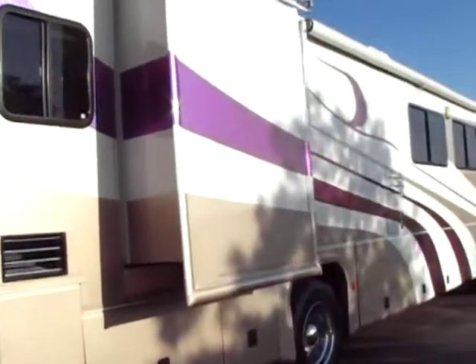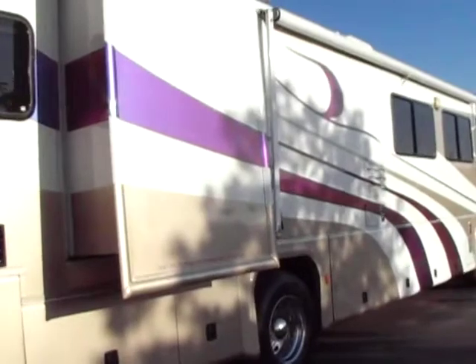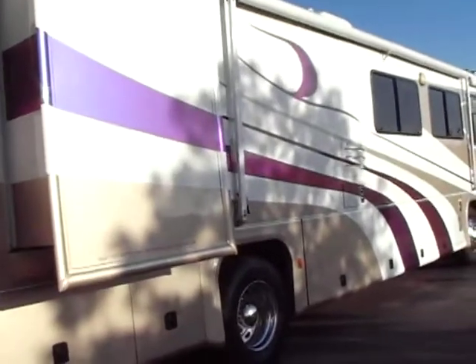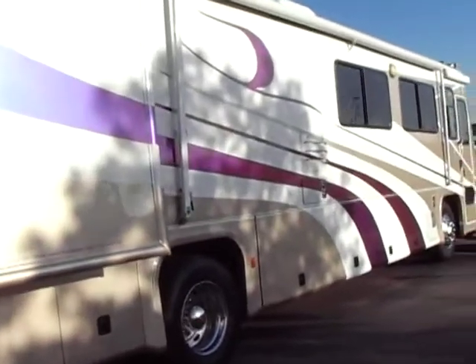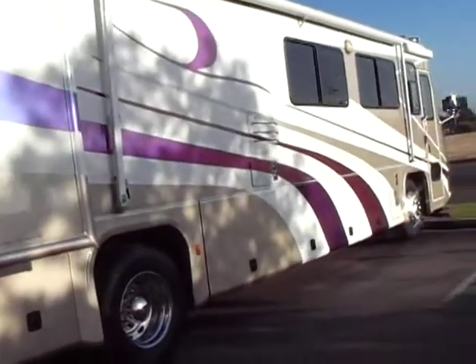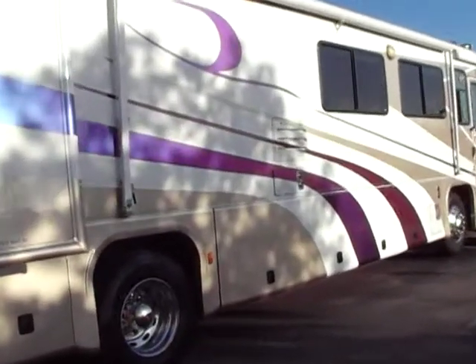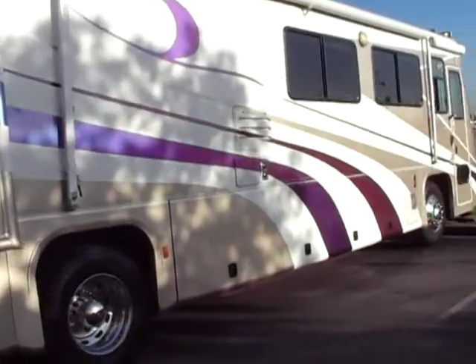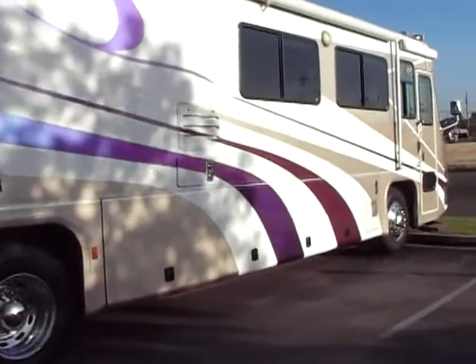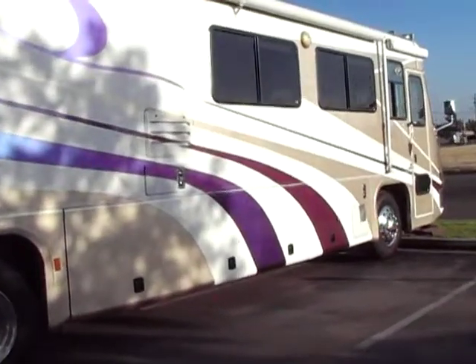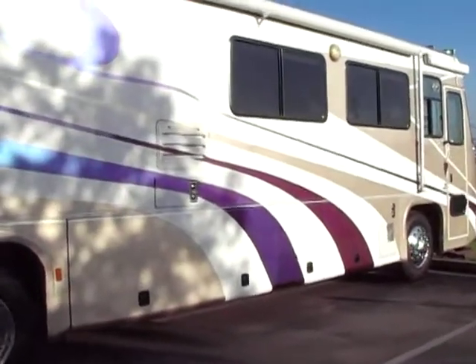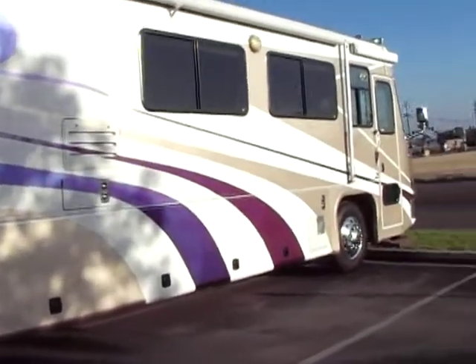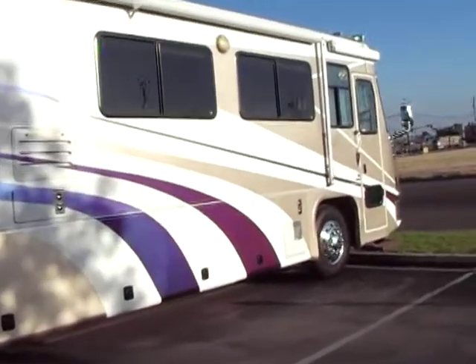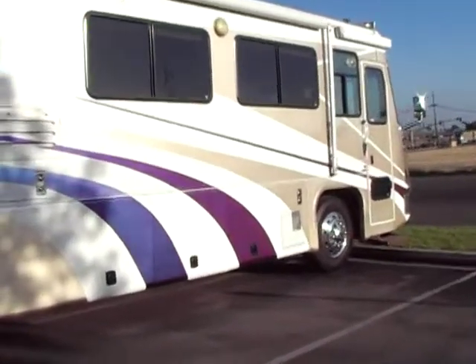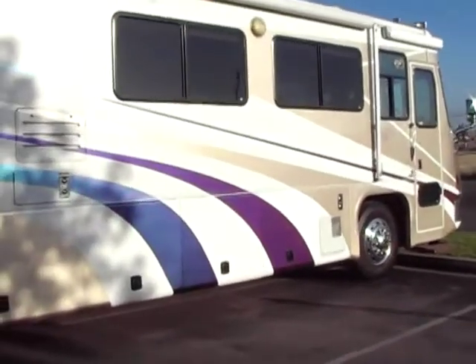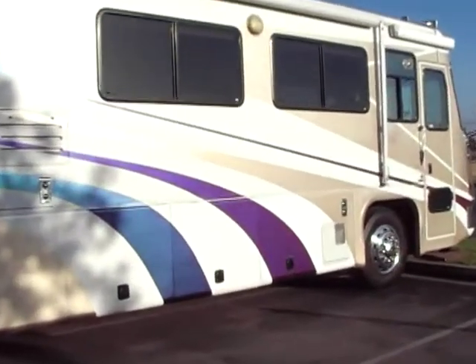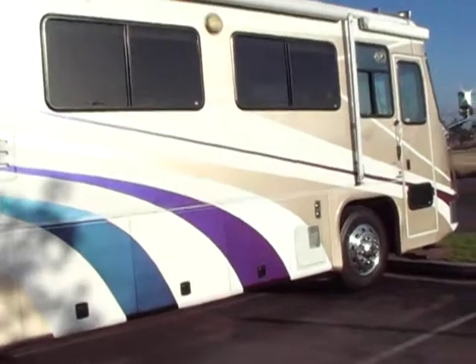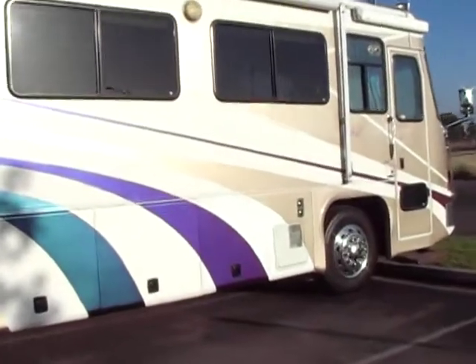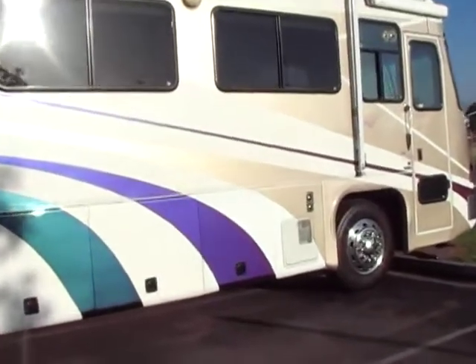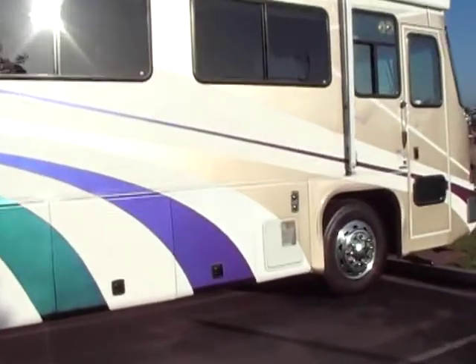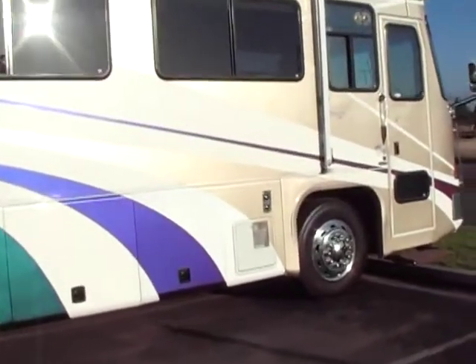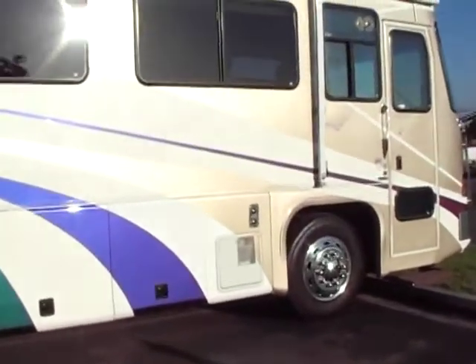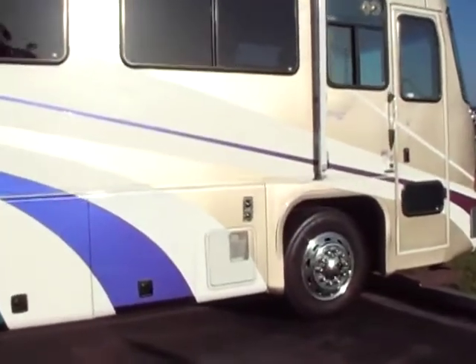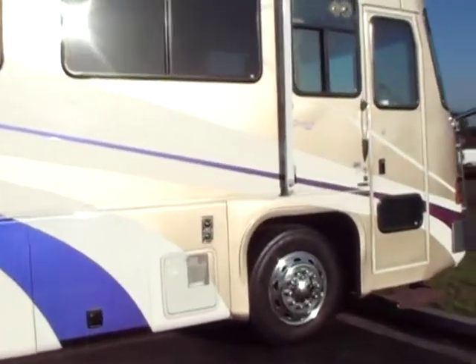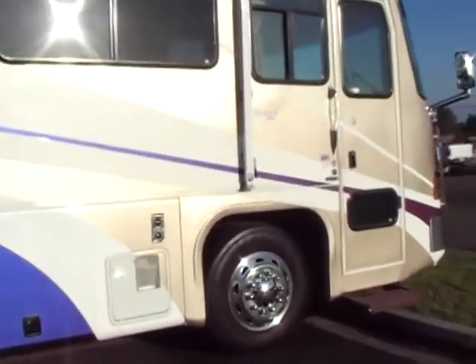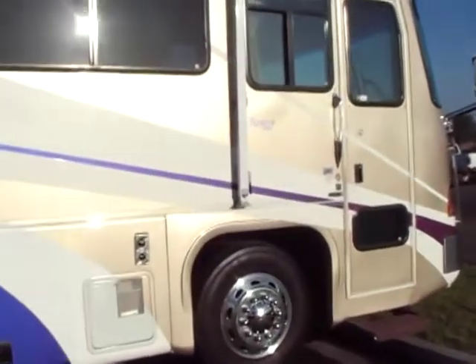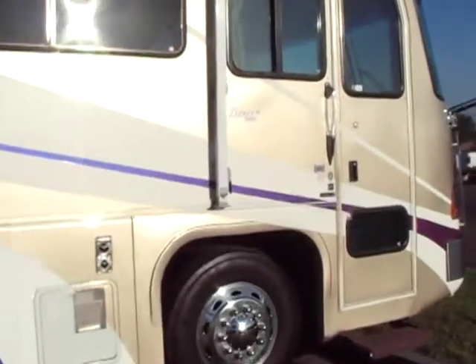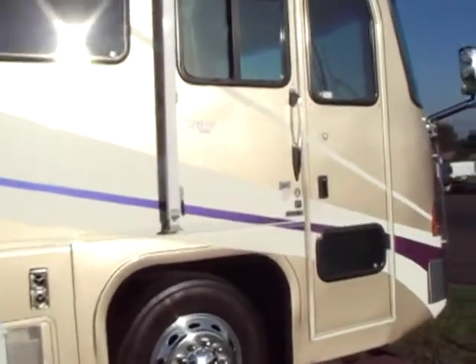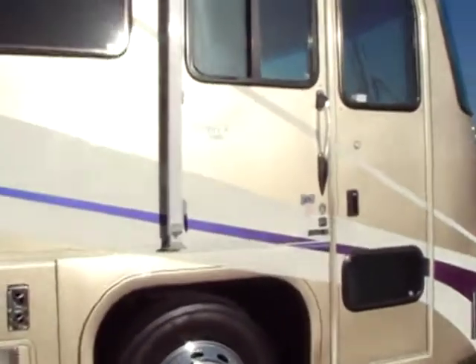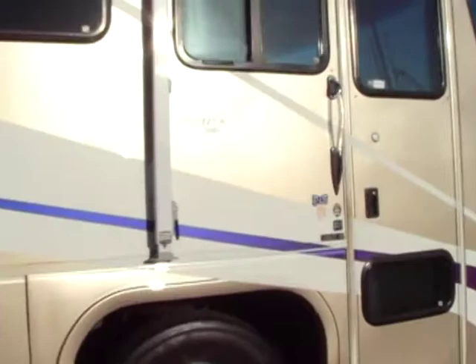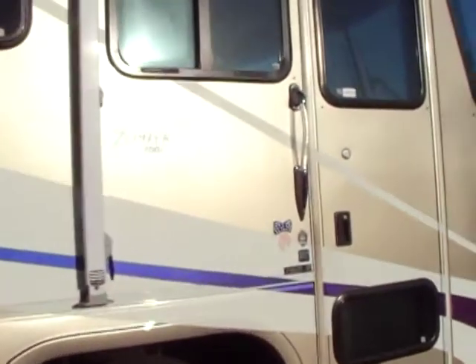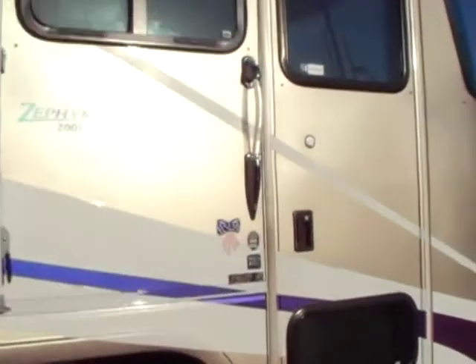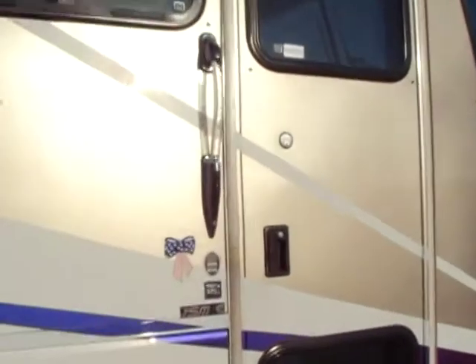Check out those graphics. This thing has a lot of custom cabinetry inside — they did a computer desk, a lot of pull-out trays in the interior. So let's go in and check it out.